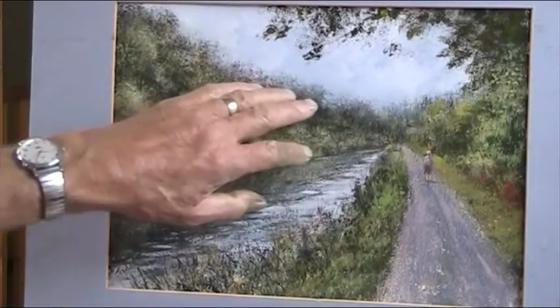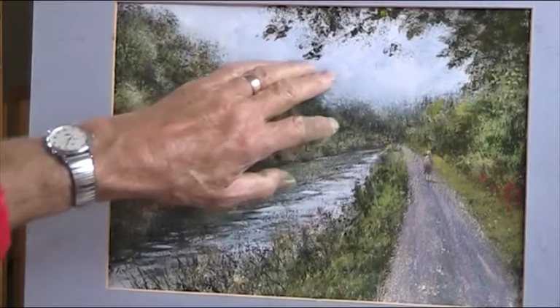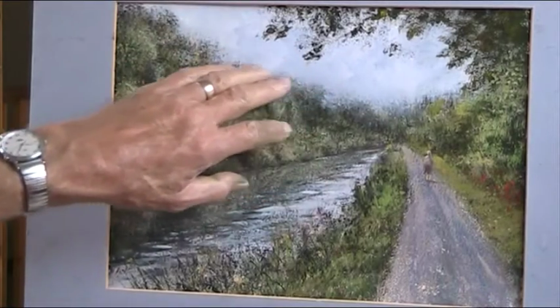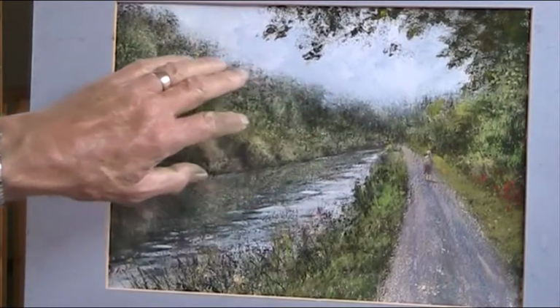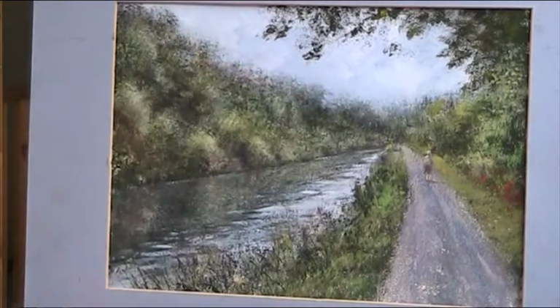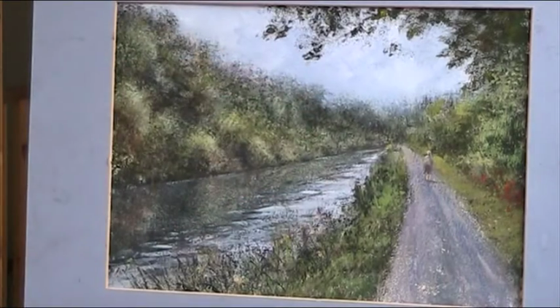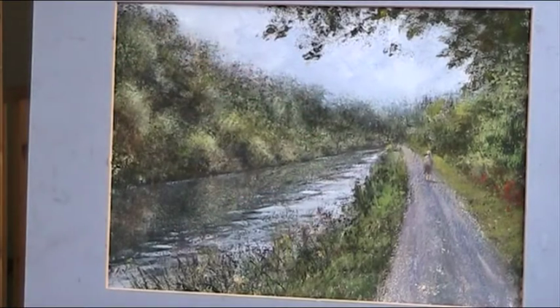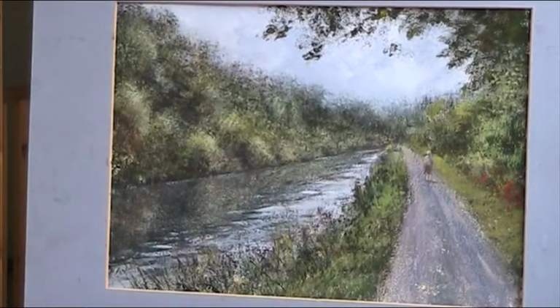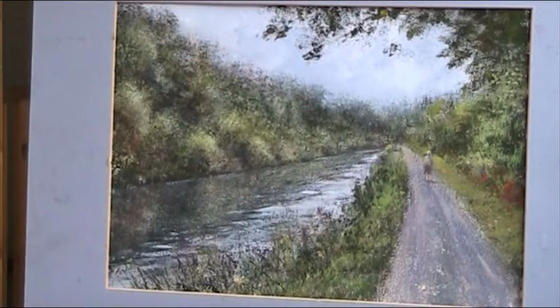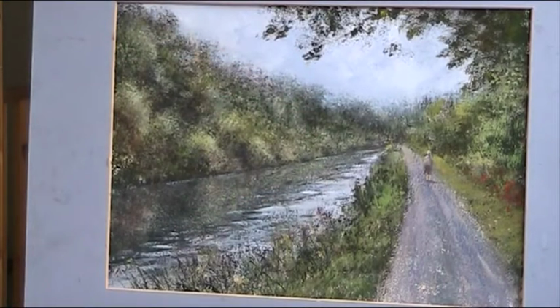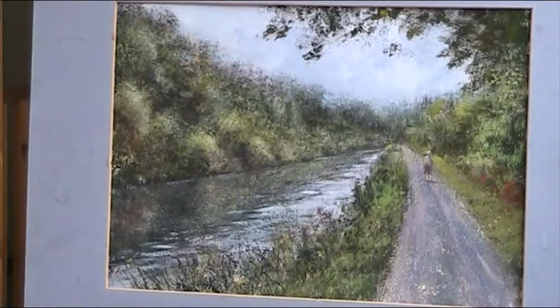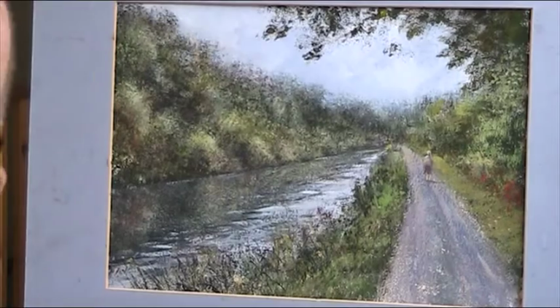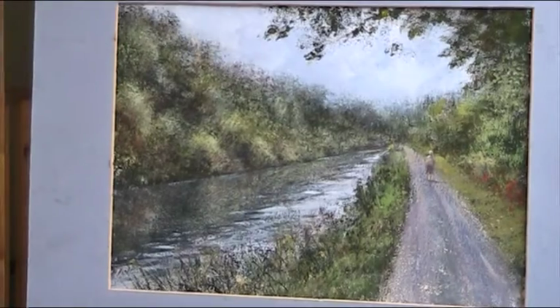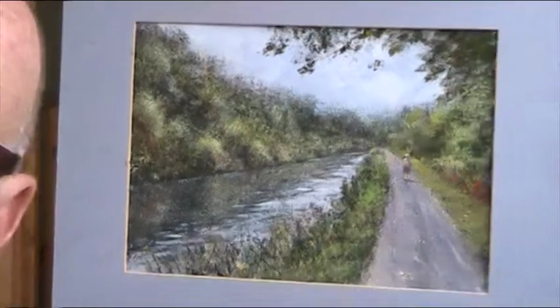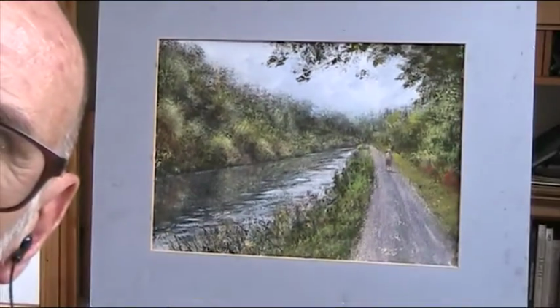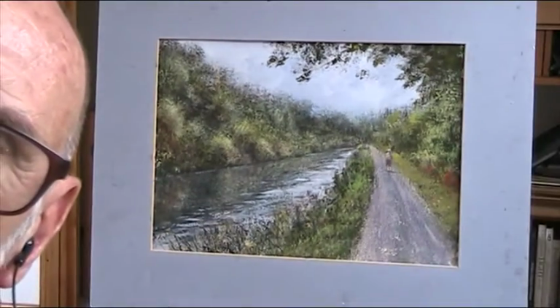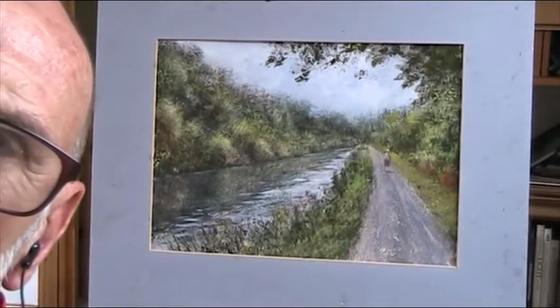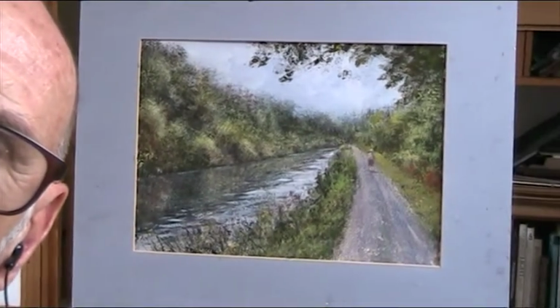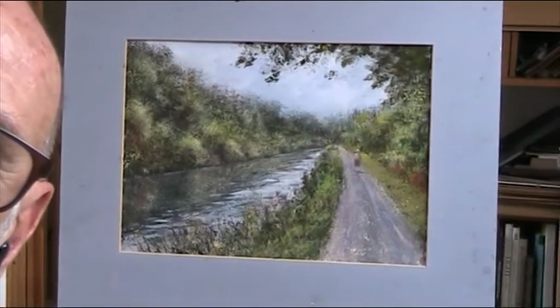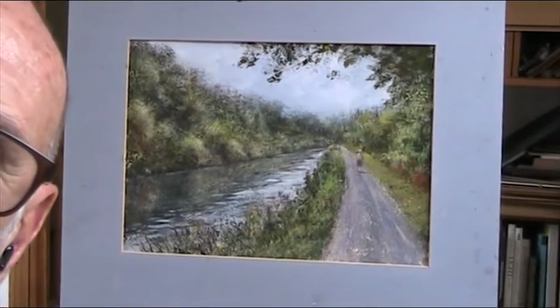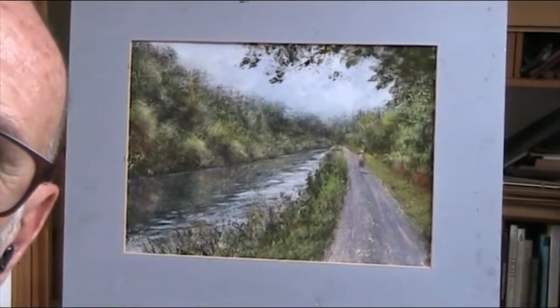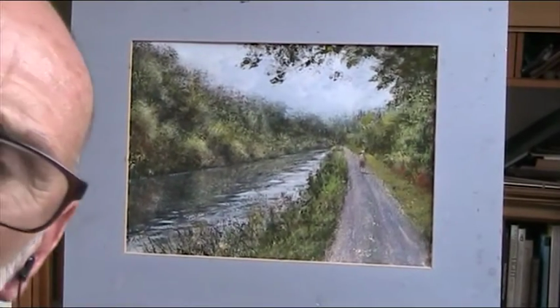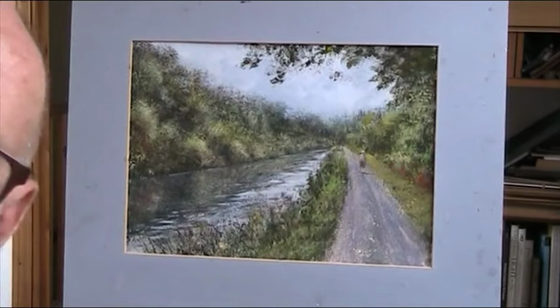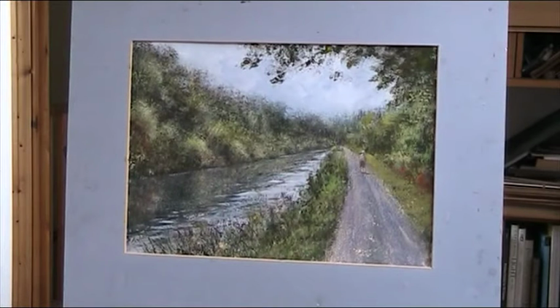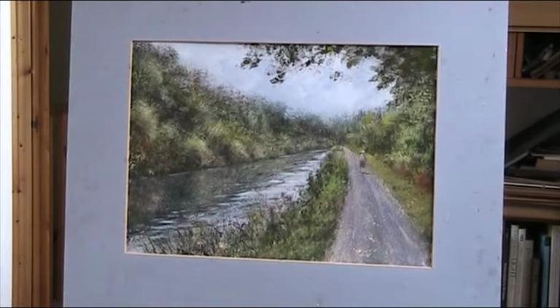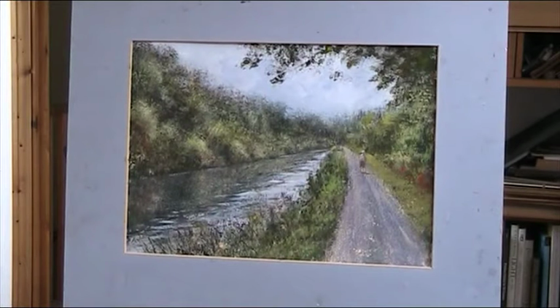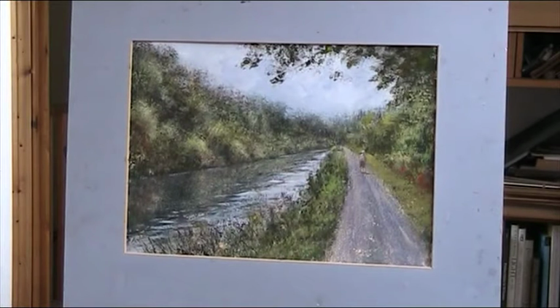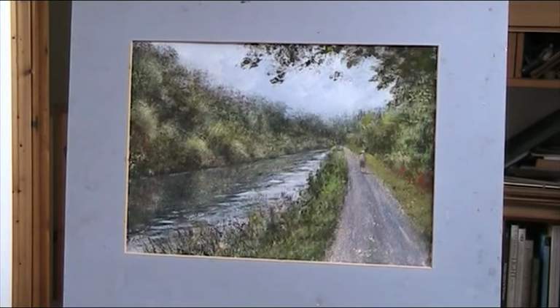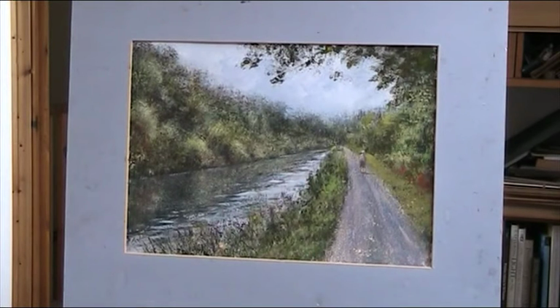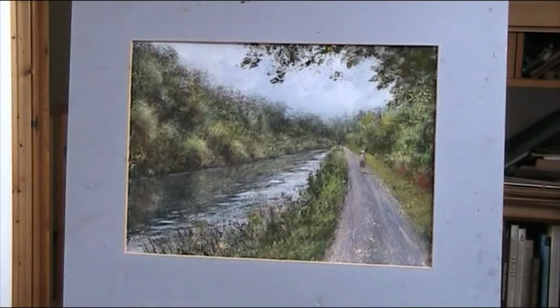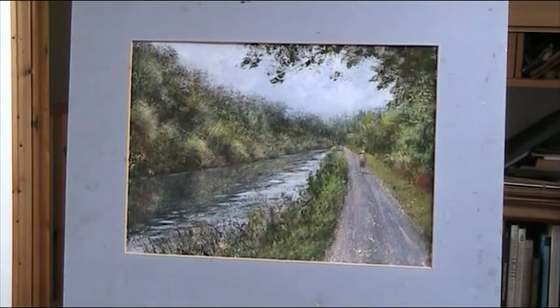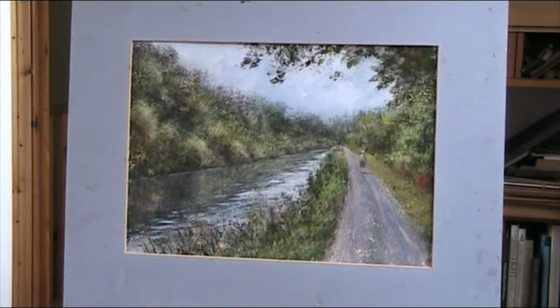I must say I did not find that the easiest painting I've done for a while, but I hope you enjoy it. This is Part 2. Goodbye — bye bye.